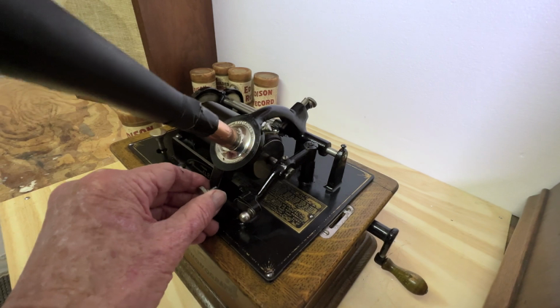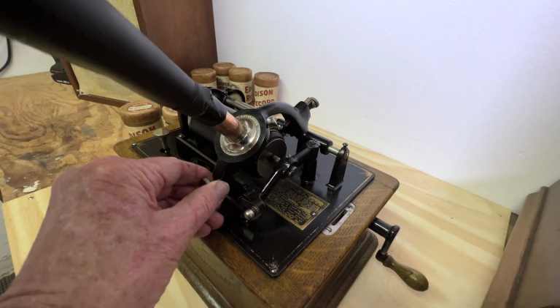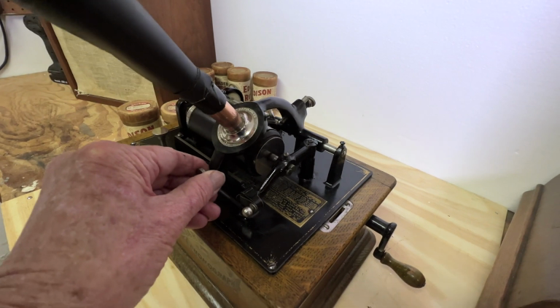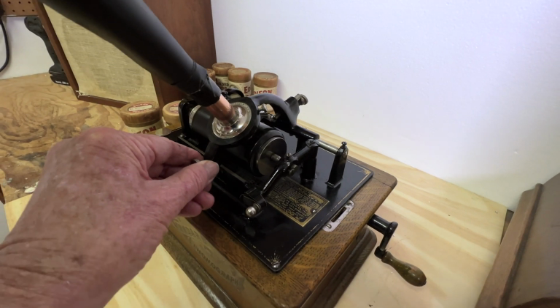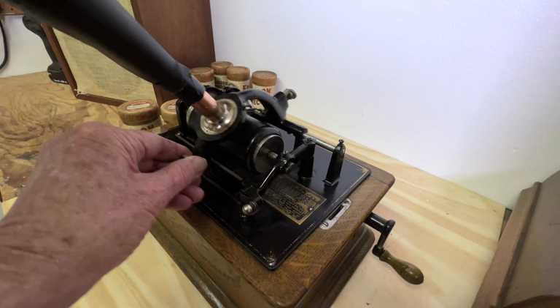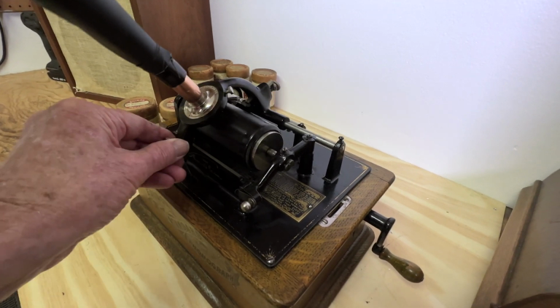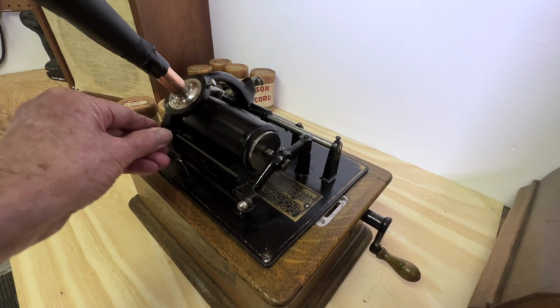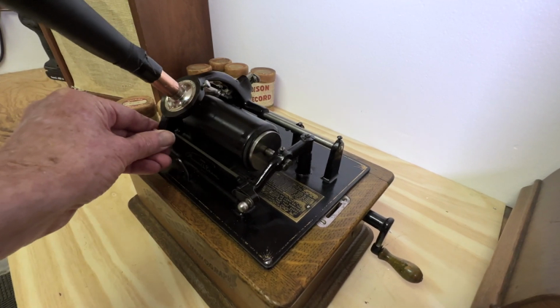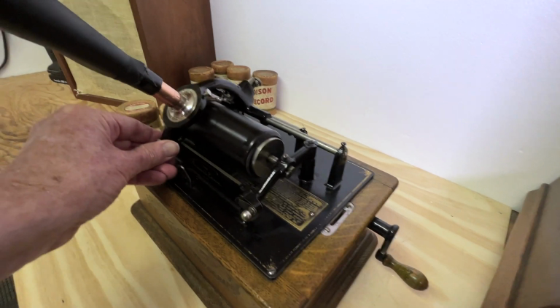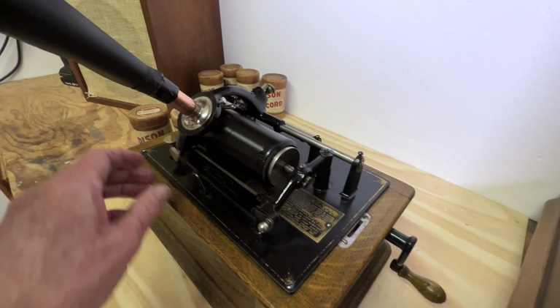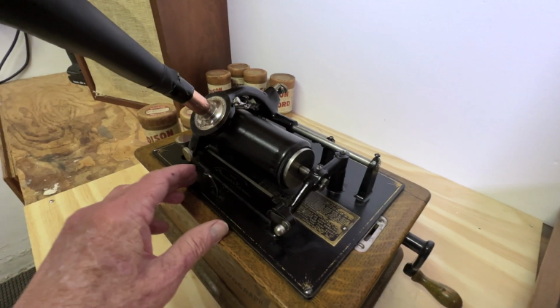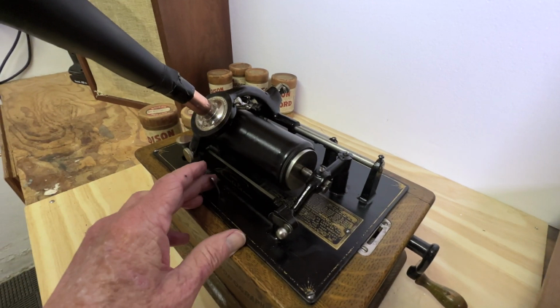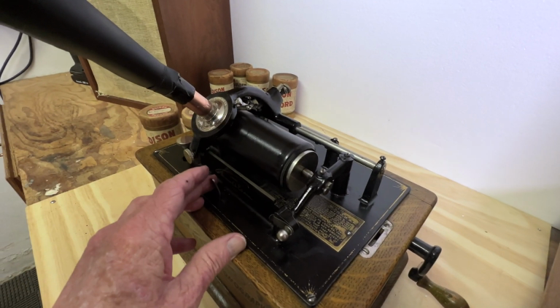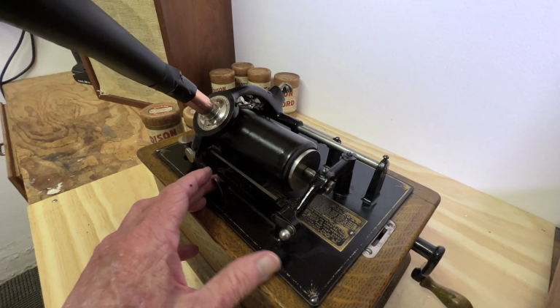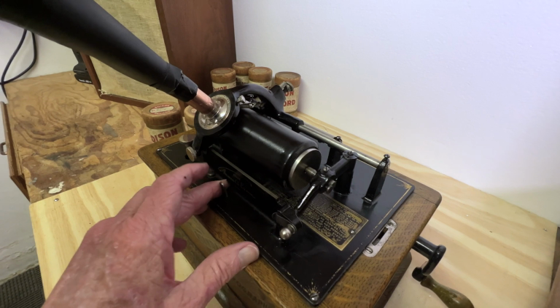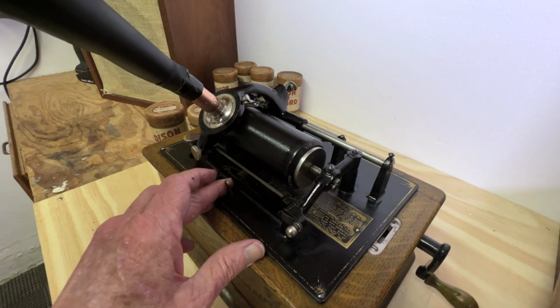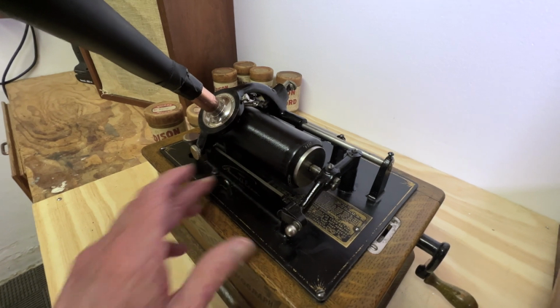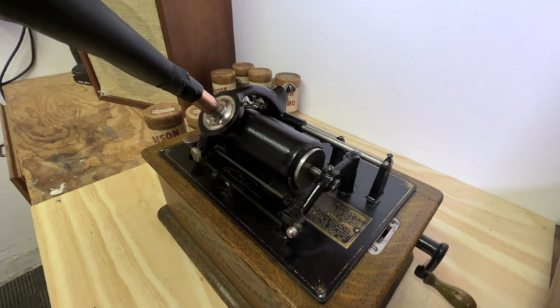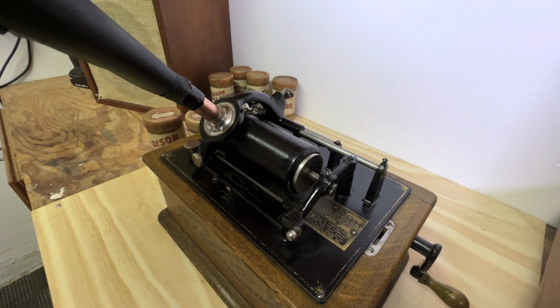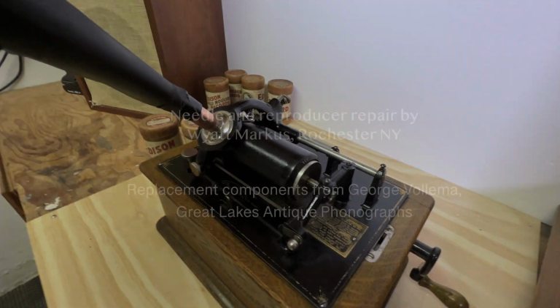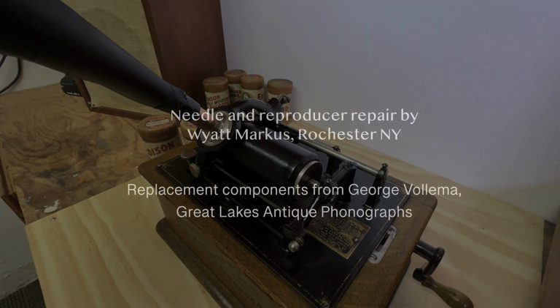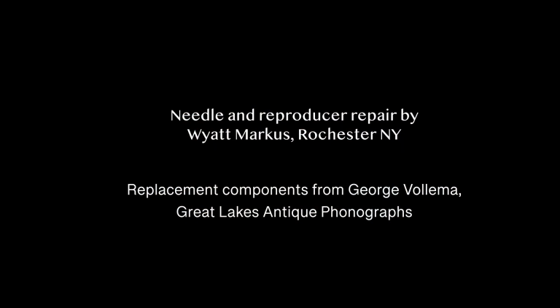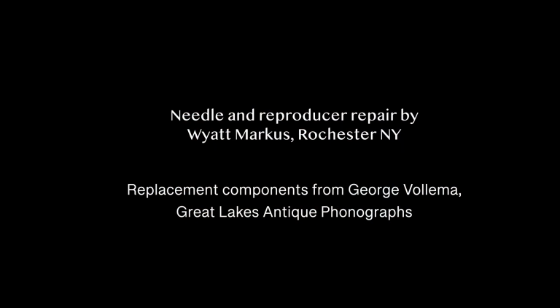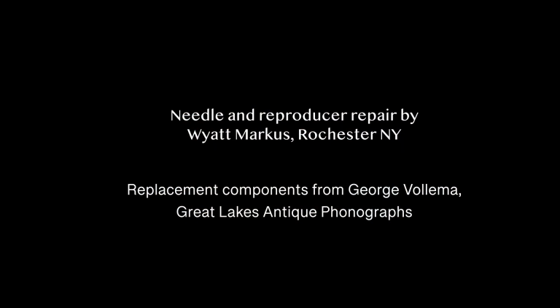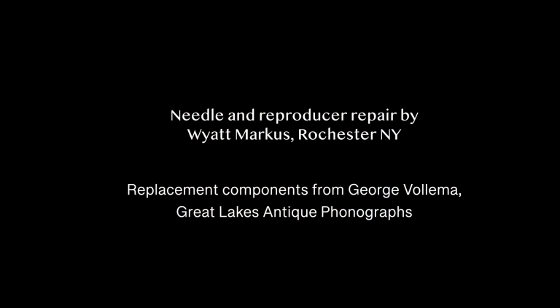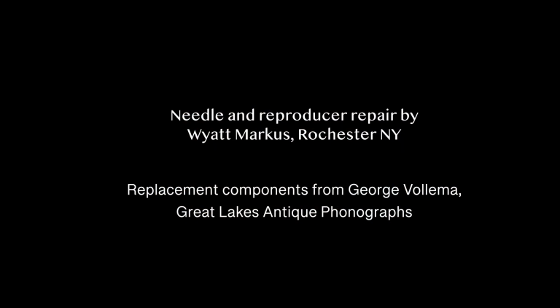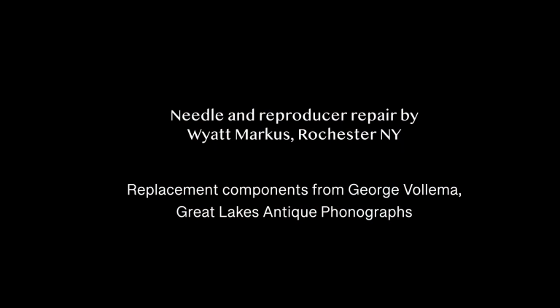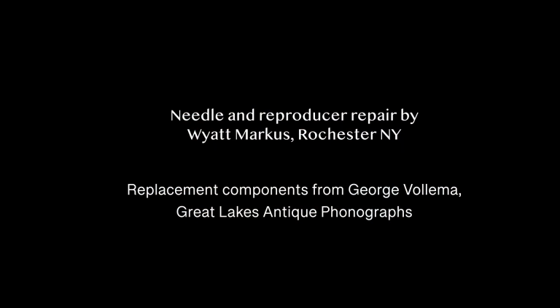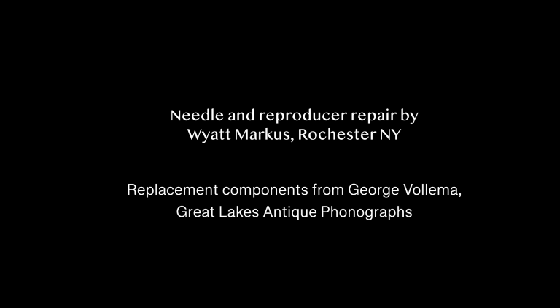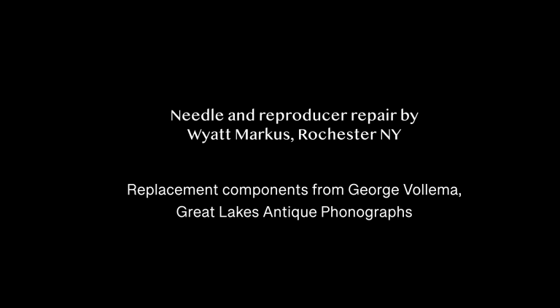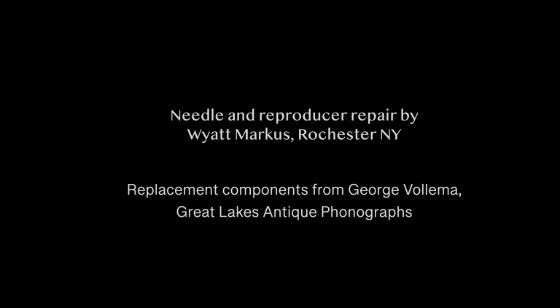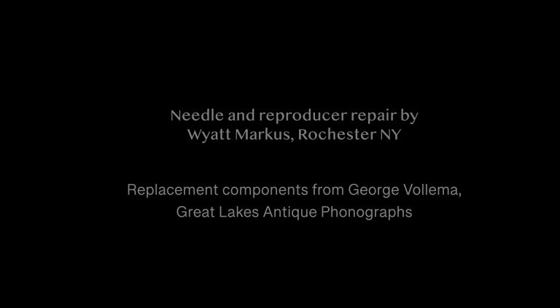With its restoration completed, the Edison will now travel across the street to Jim's garage and slumber peacefully until its next adventure sometime in the future.